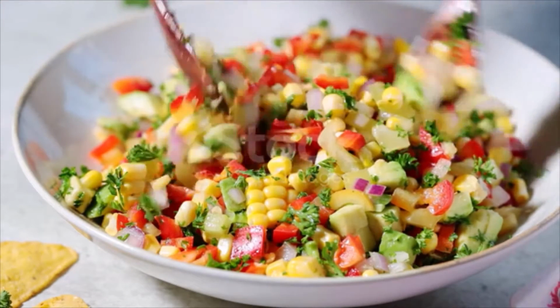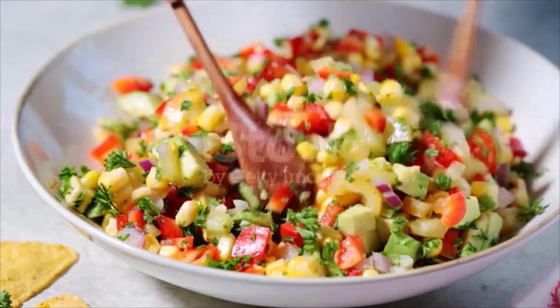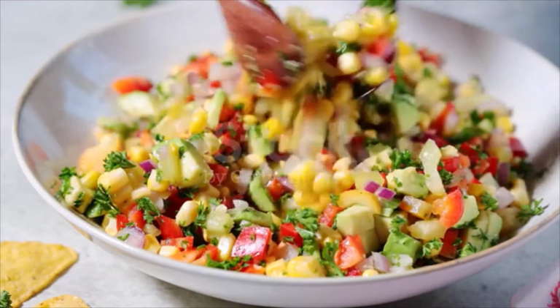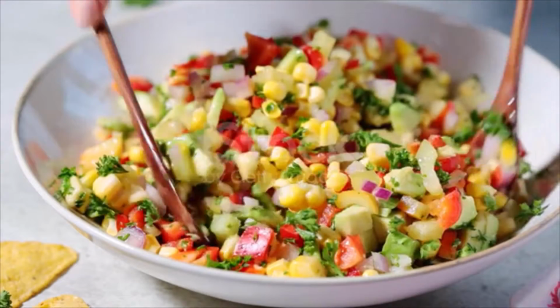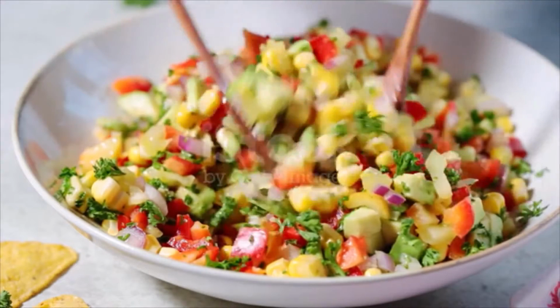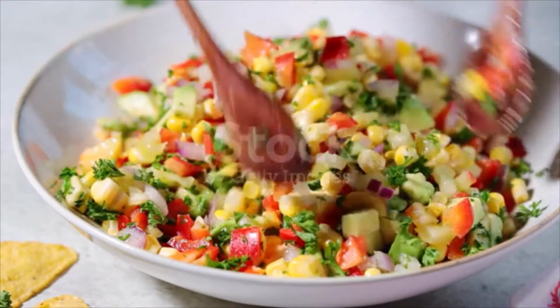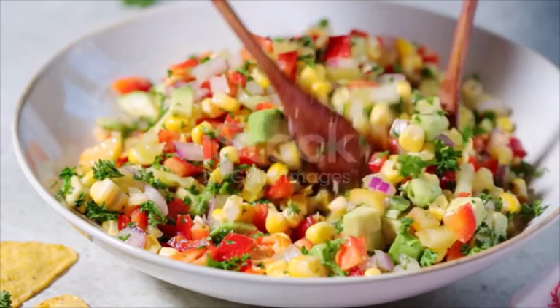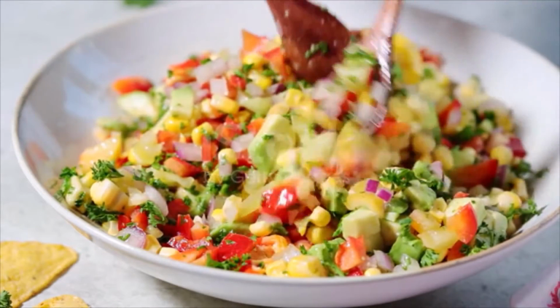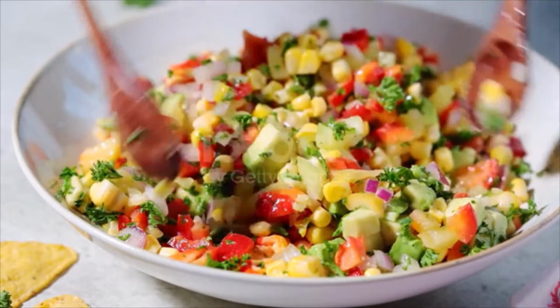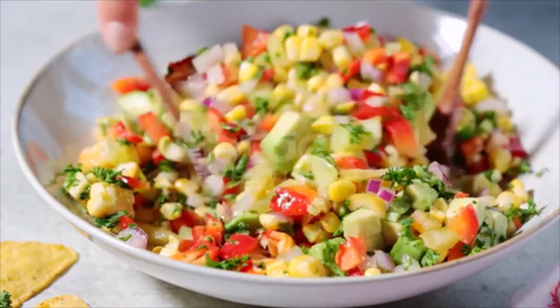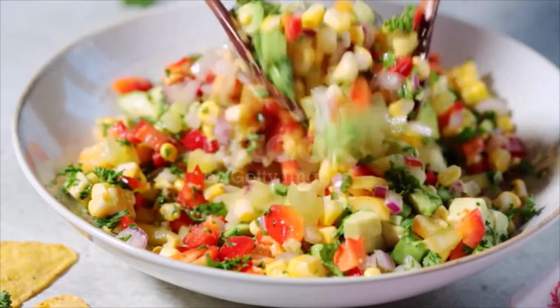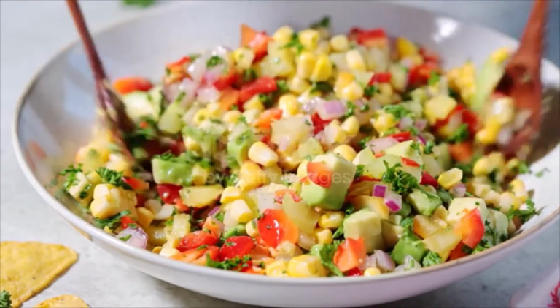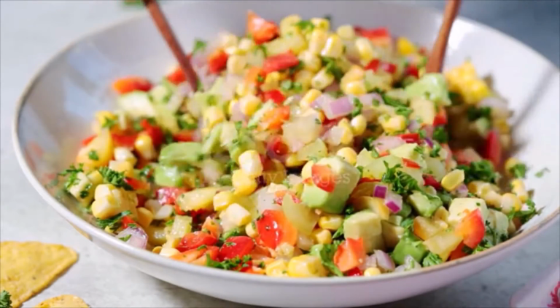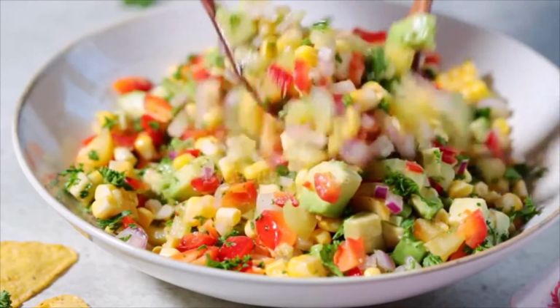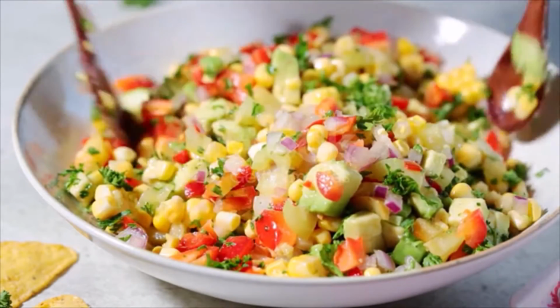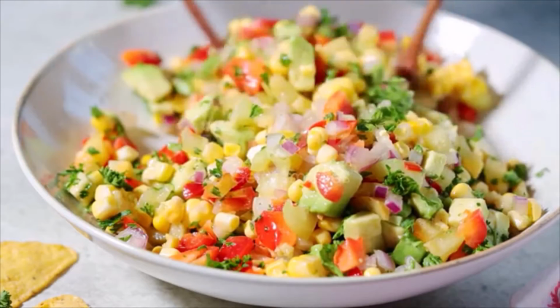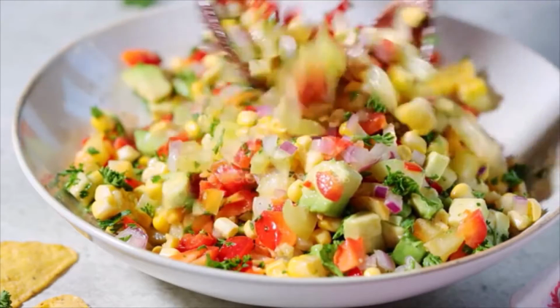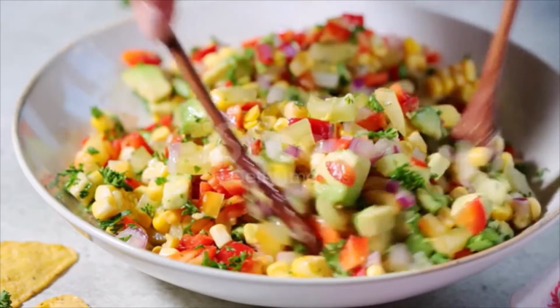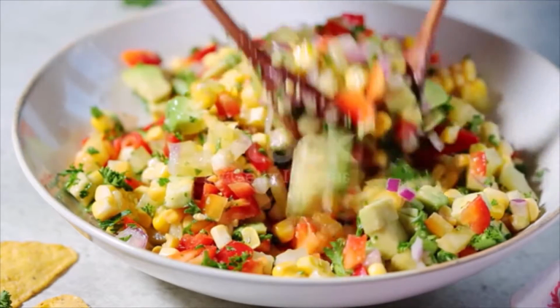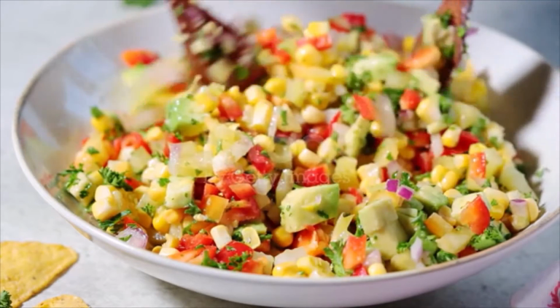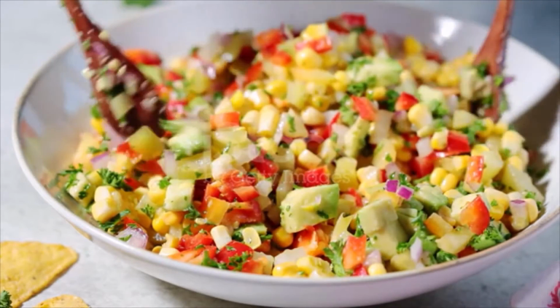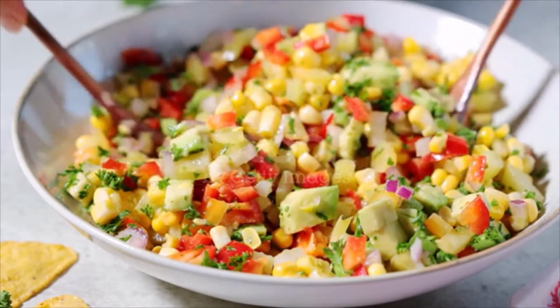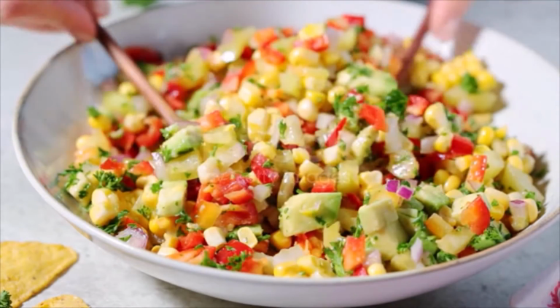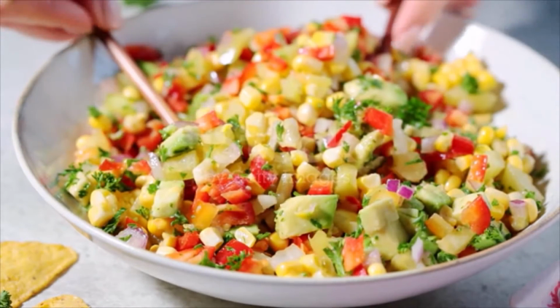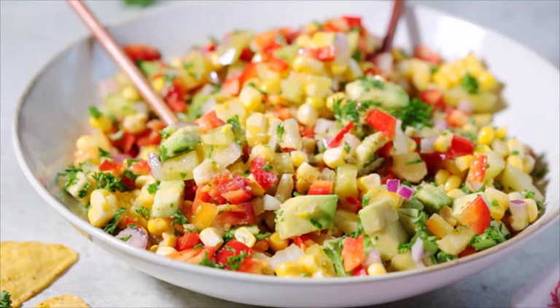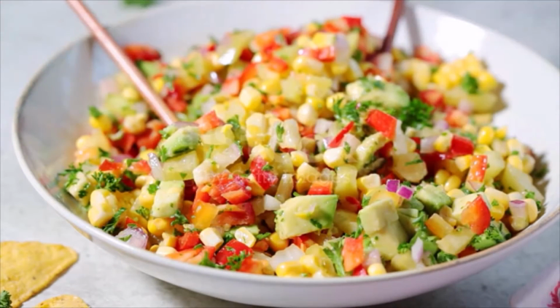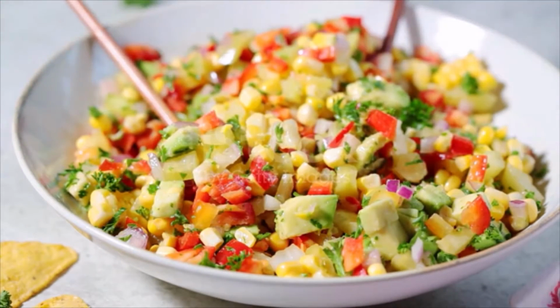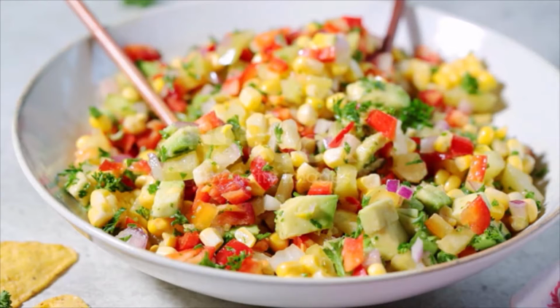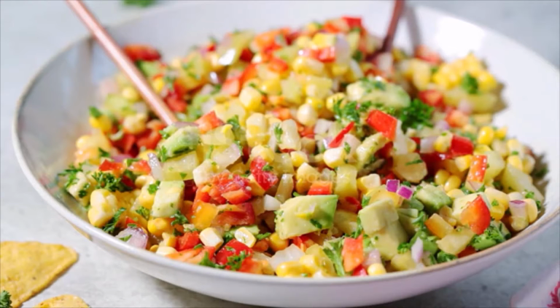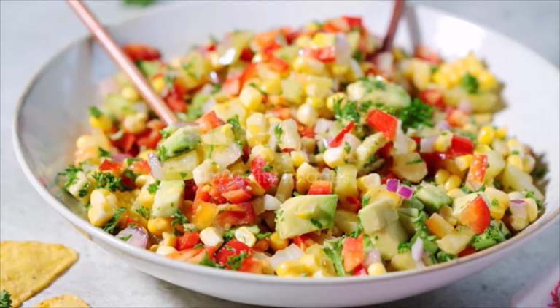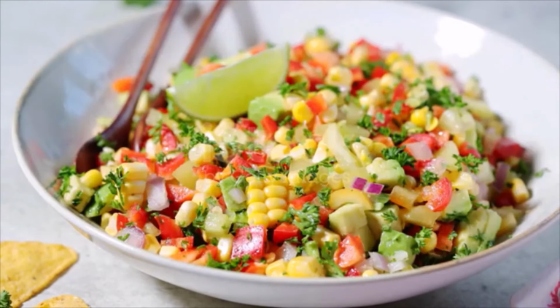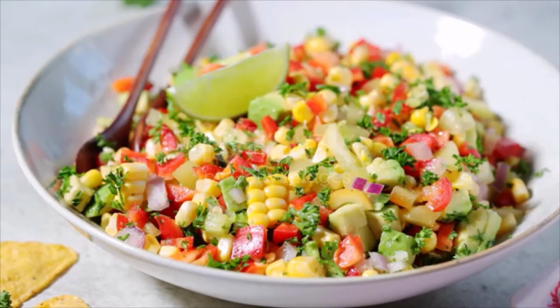Directions: melt the butter in a large pan over medium-high heat. Add the corn to the pan and cook for 3 to 5 minutes or until lightly charred. Season with salt and pepper to taste. Let the corn cool to room temperature then place it in a bowl.